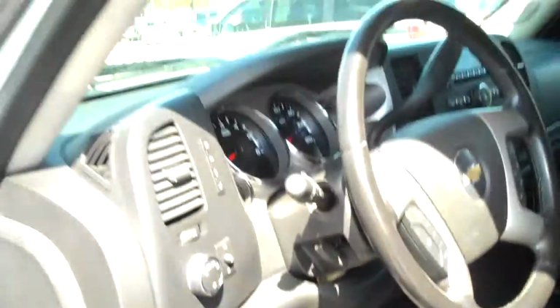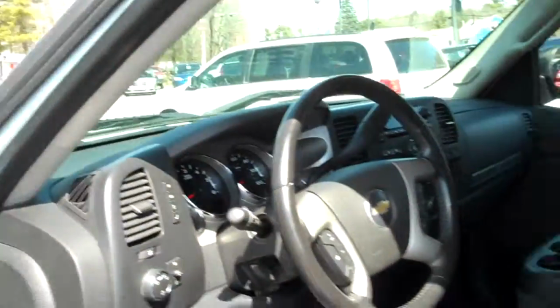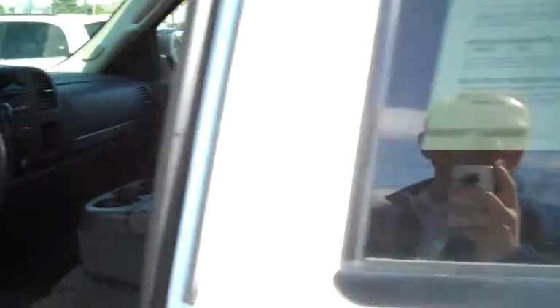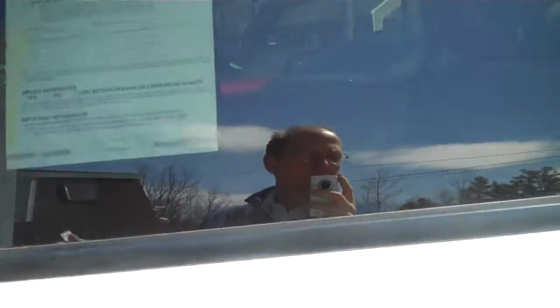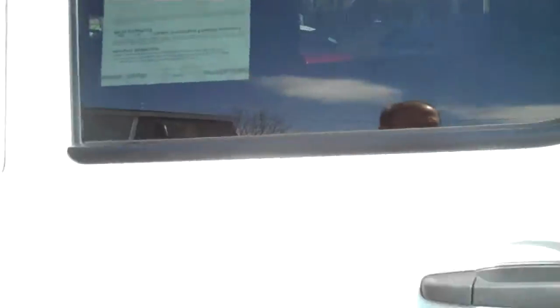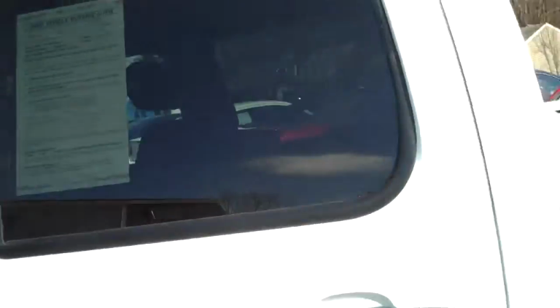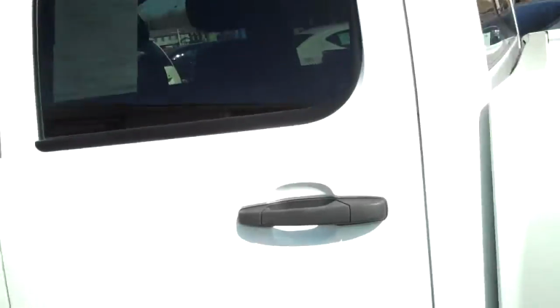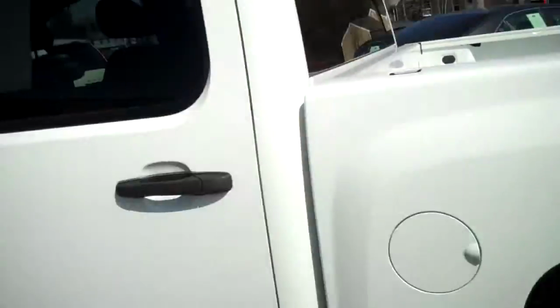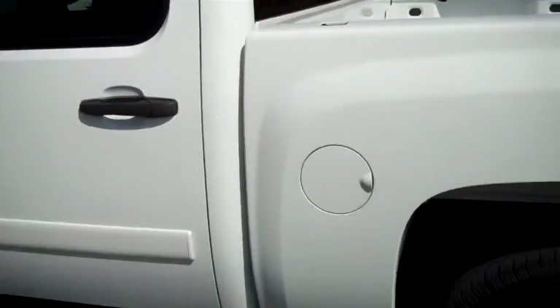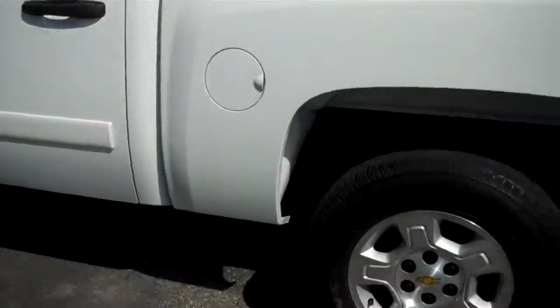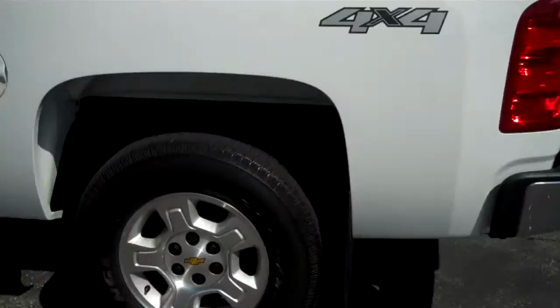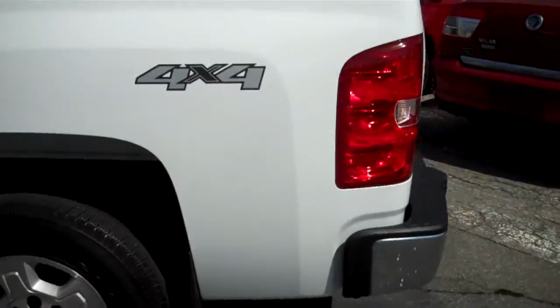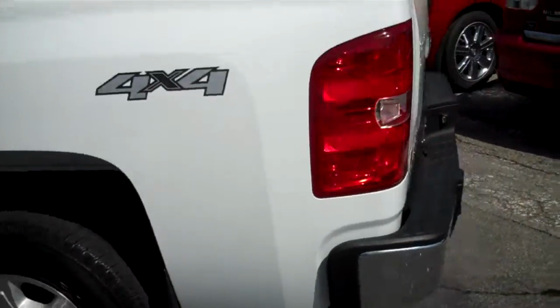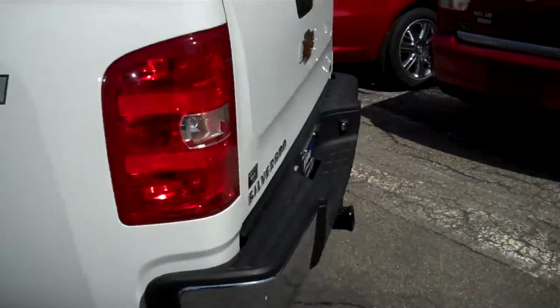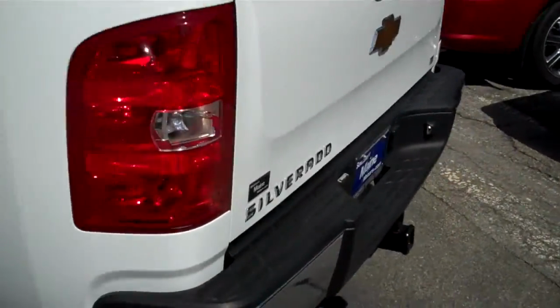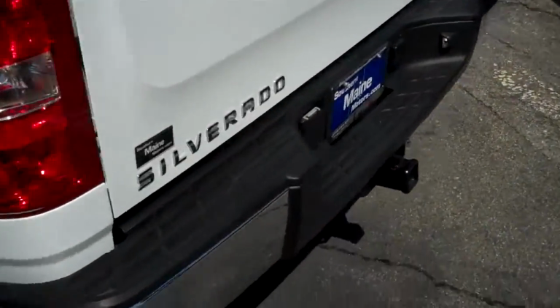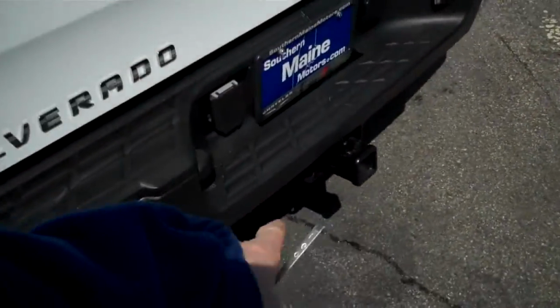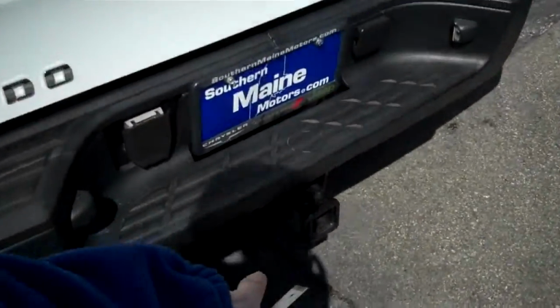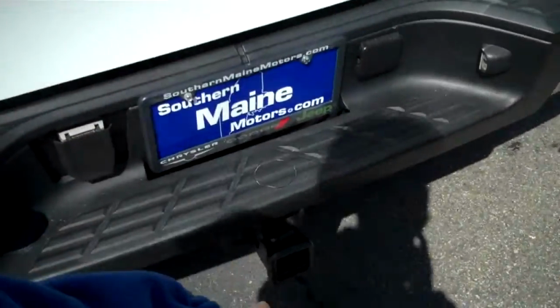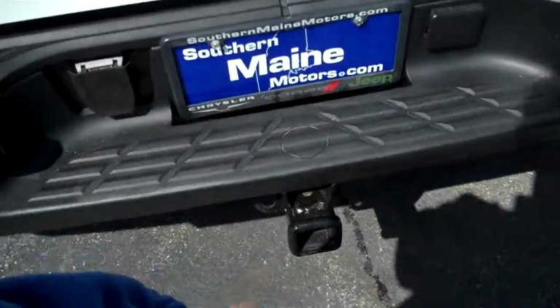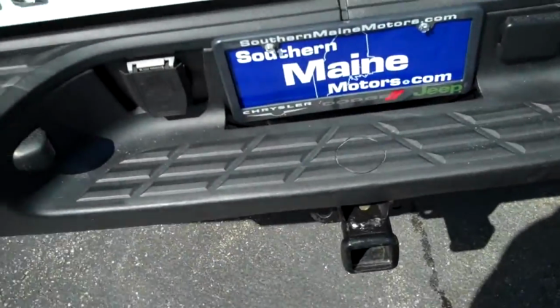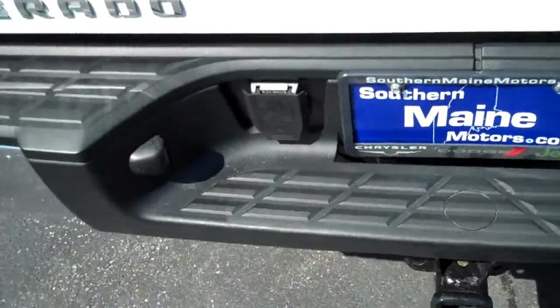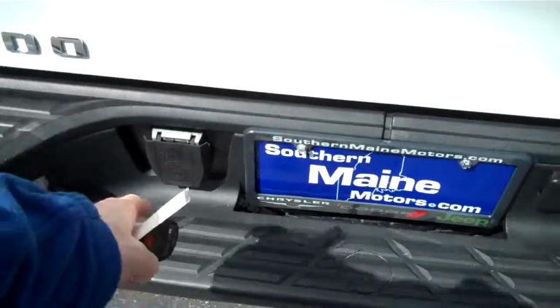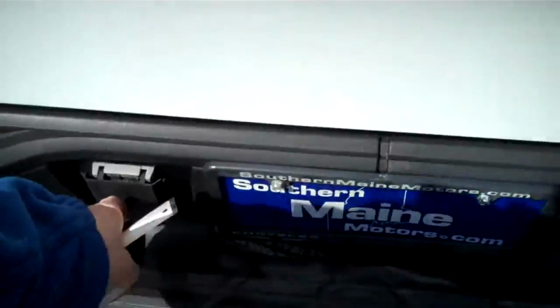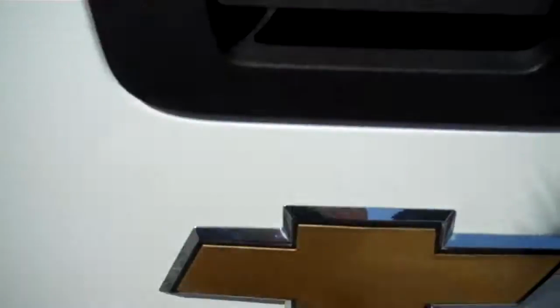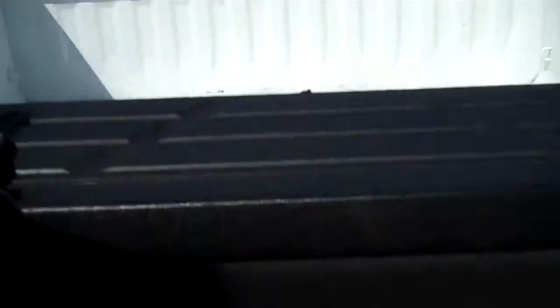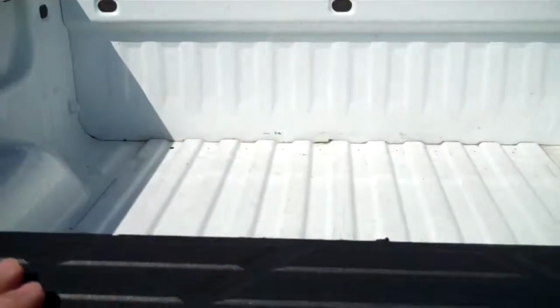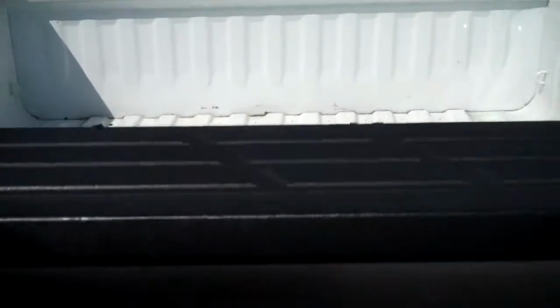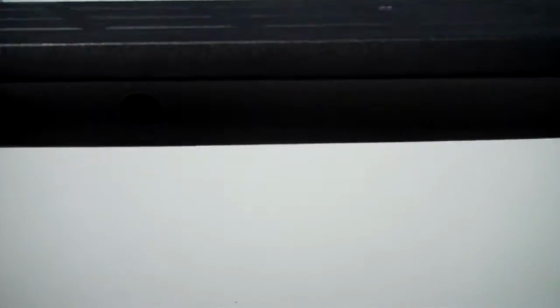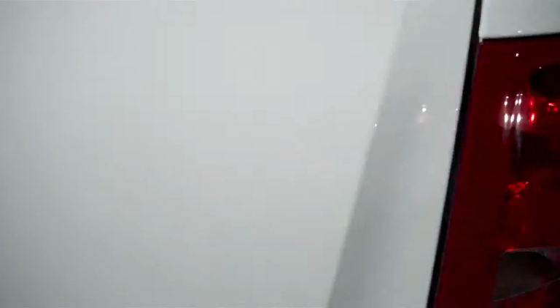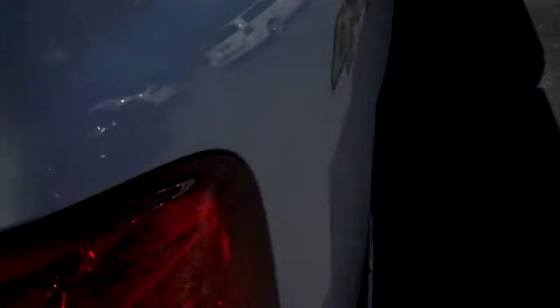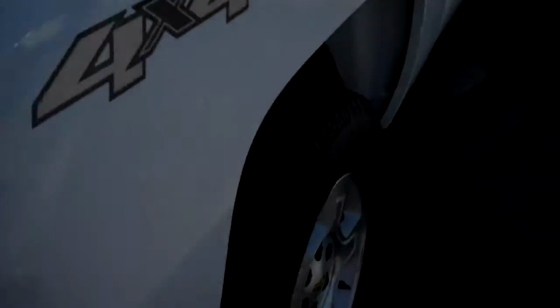A lot of folks like these Chevy Silverados for their towing capacity and comfort. They're very comfortable riding trucks. This has a tow package already on board here to the back, with wiring already included, and that nice large bed.